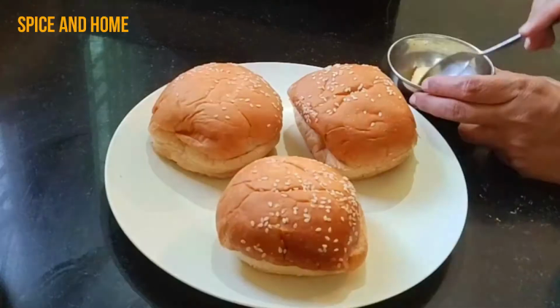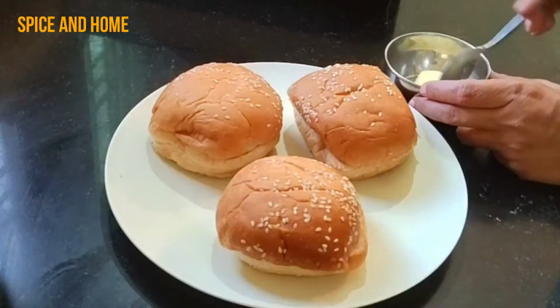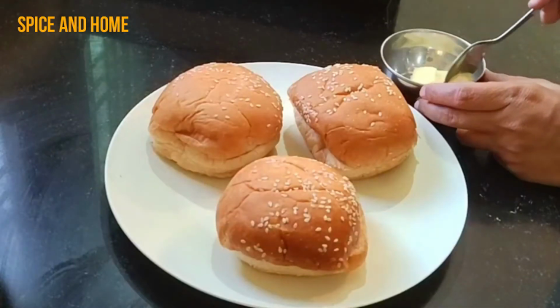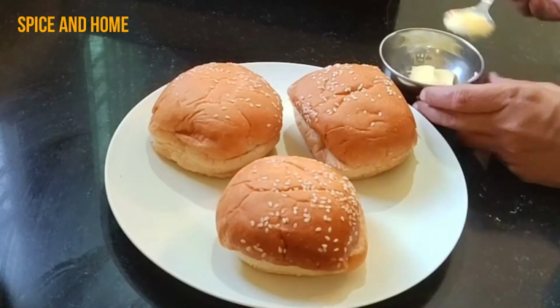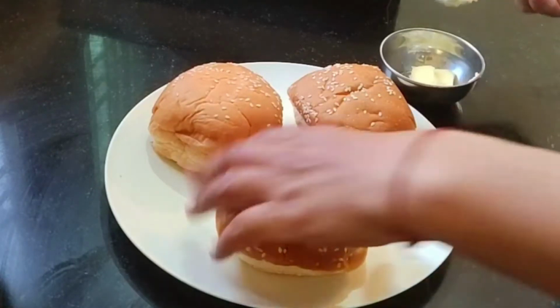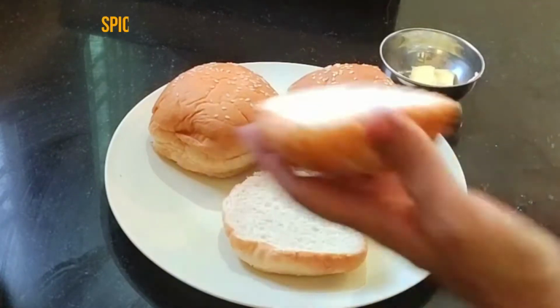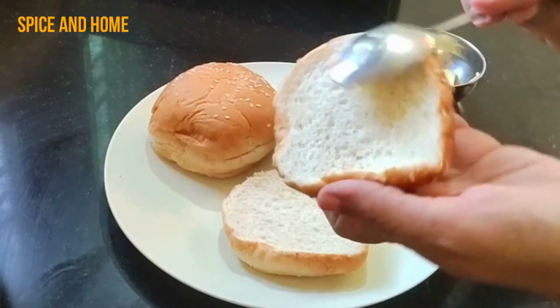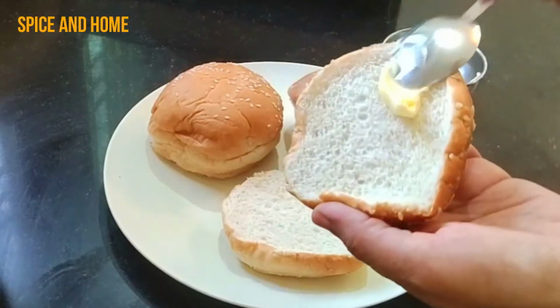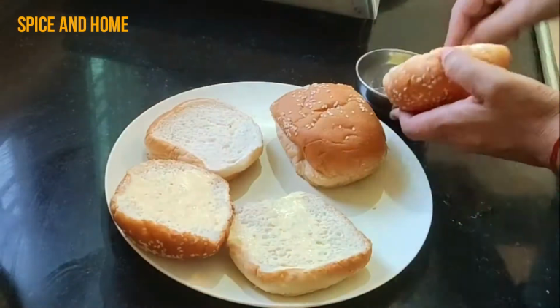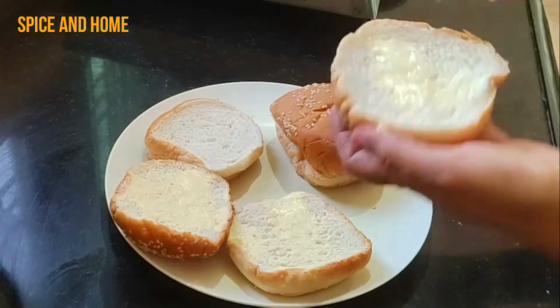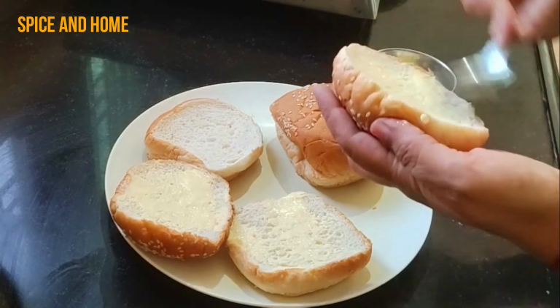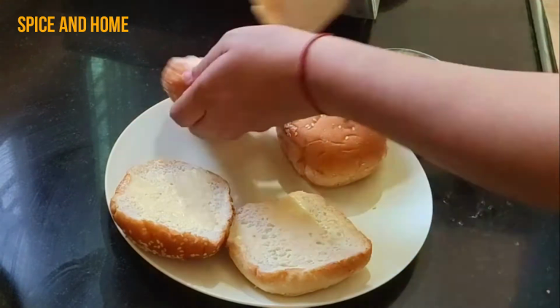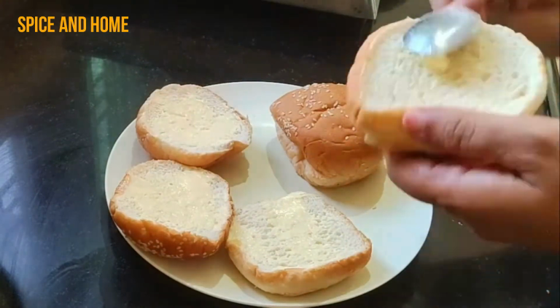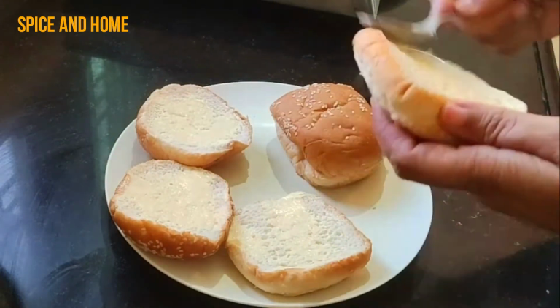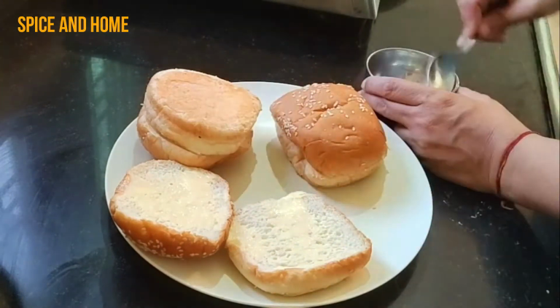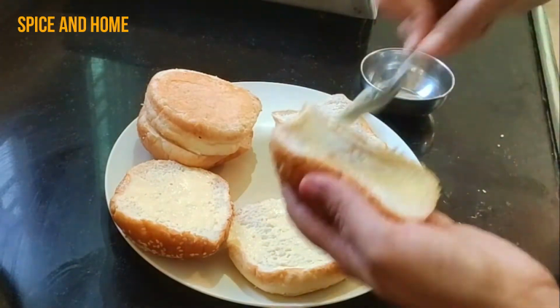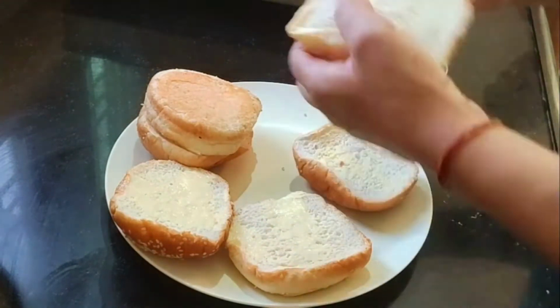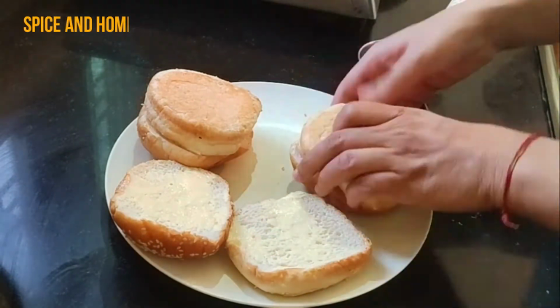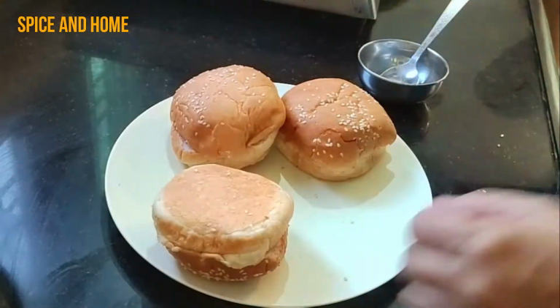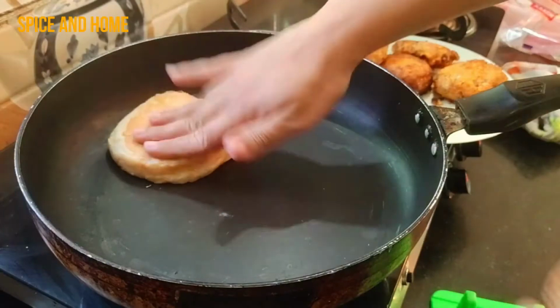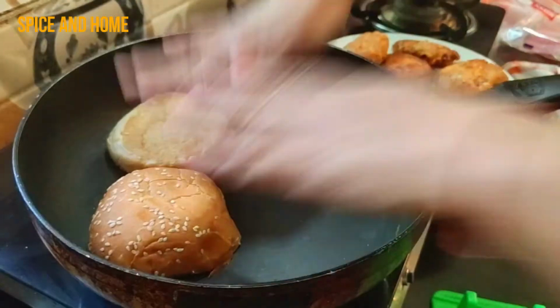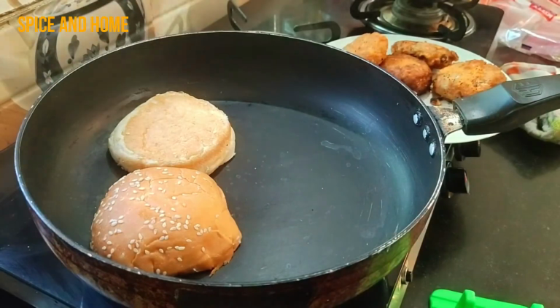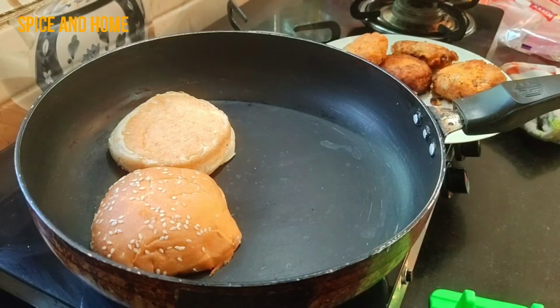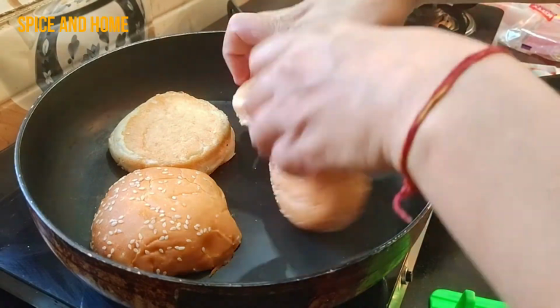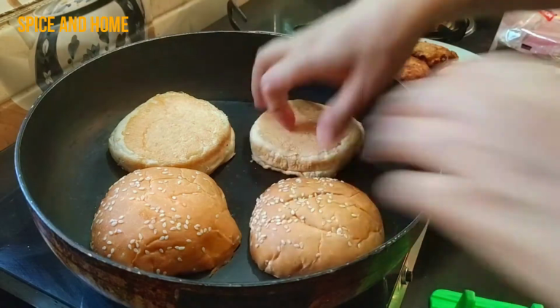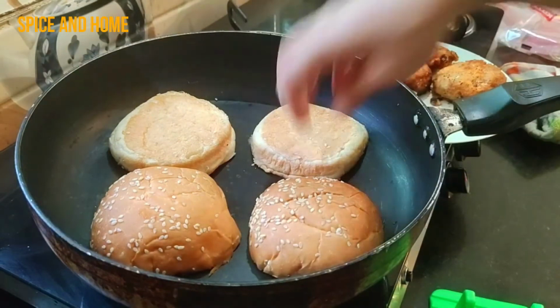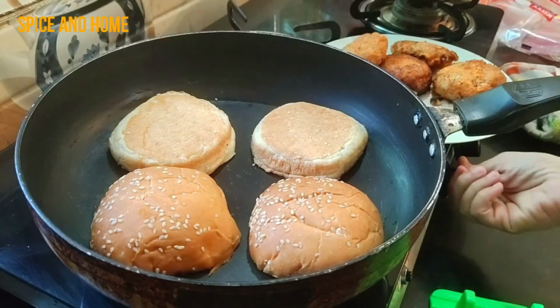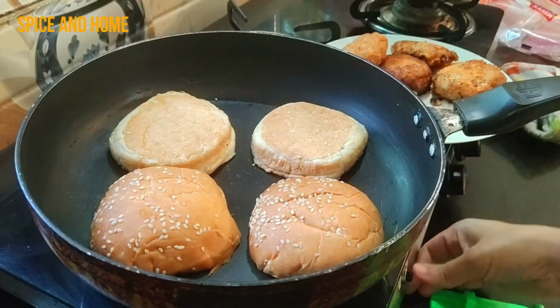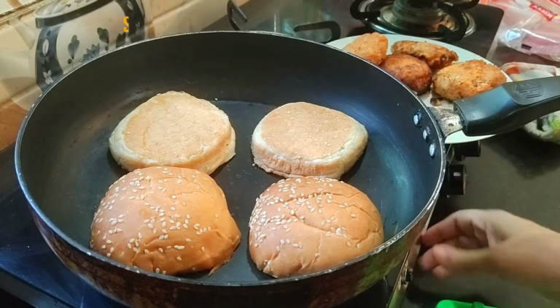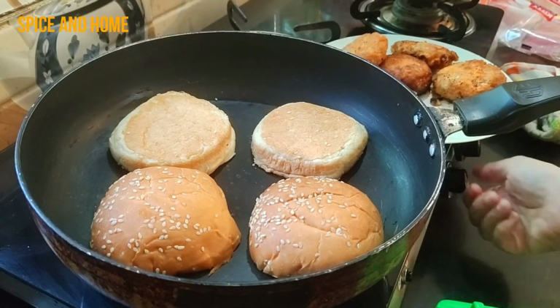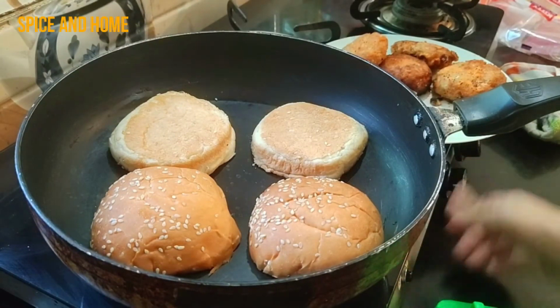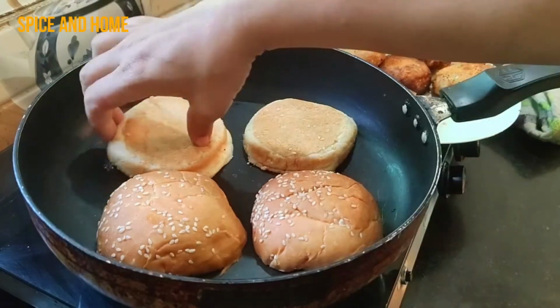Now cut the buns in half and apply butter — I am using normal Amul butter. Cut the buns and toast them in the pan so they will be nice and crispy.